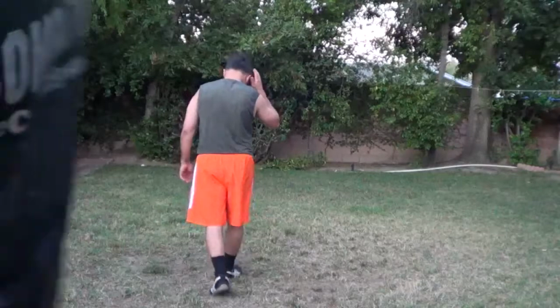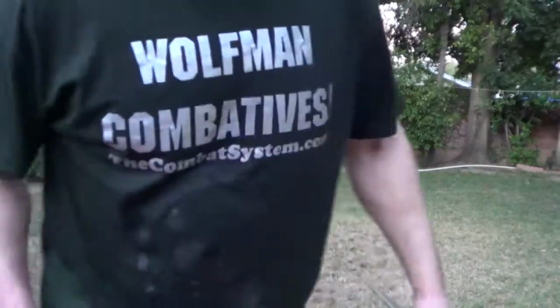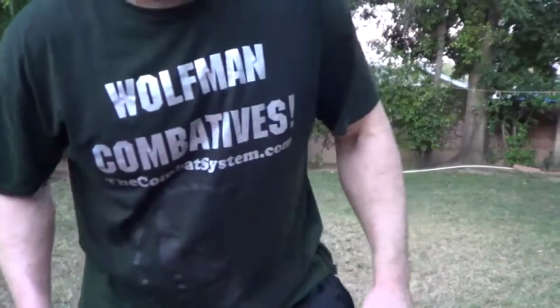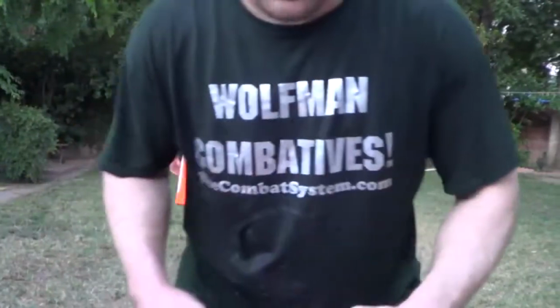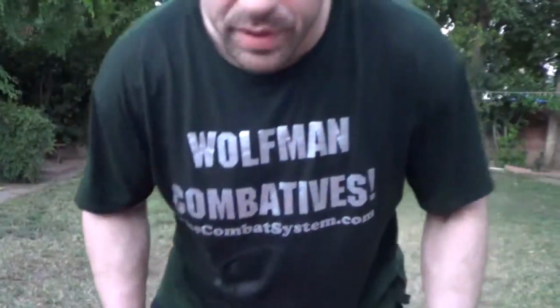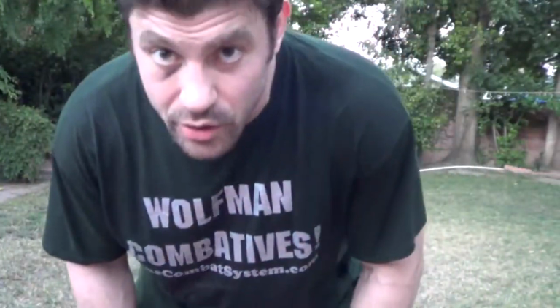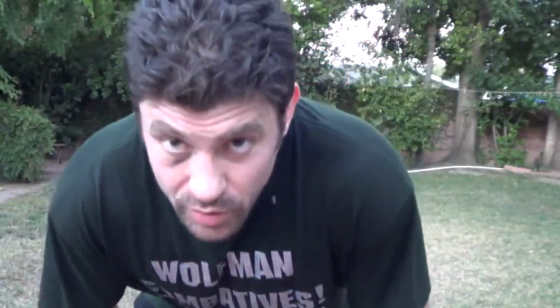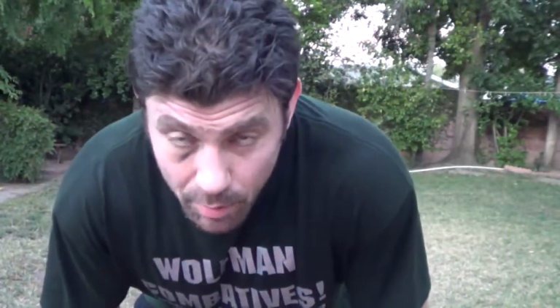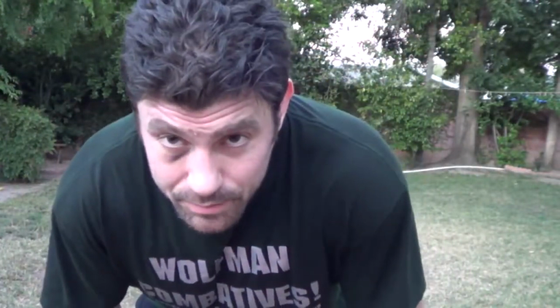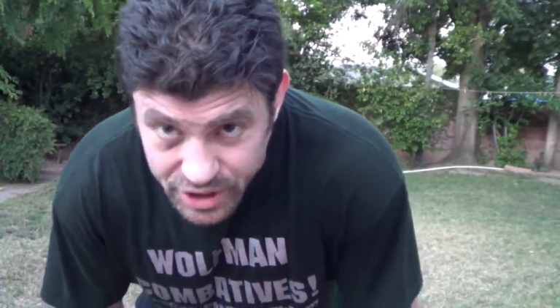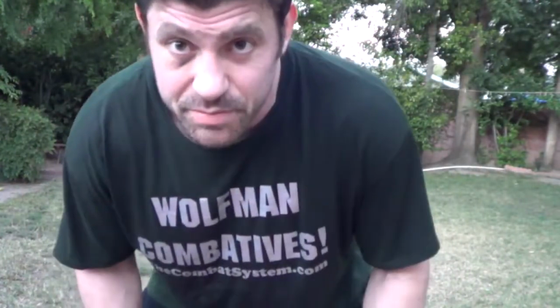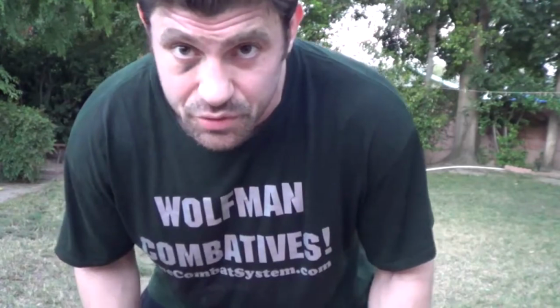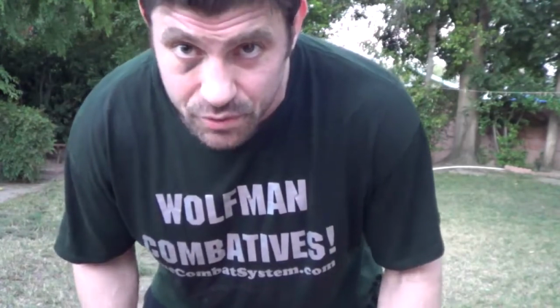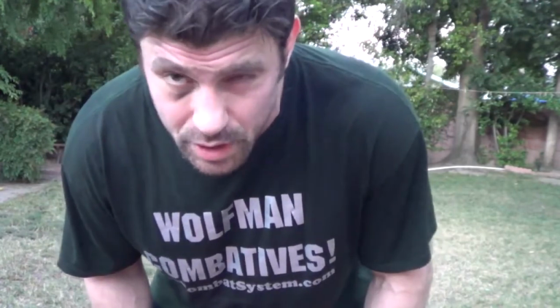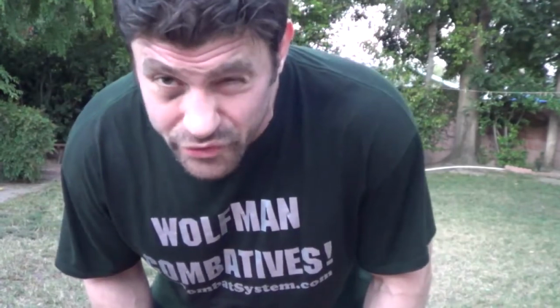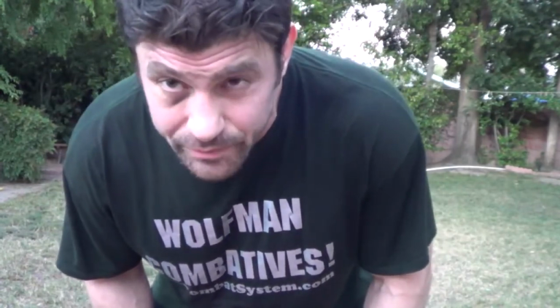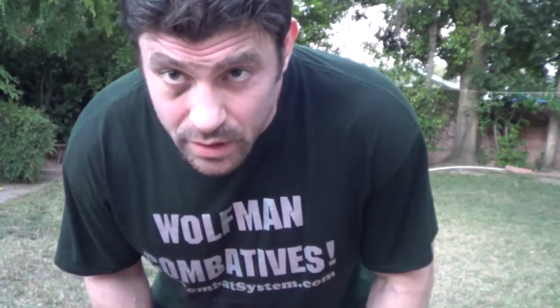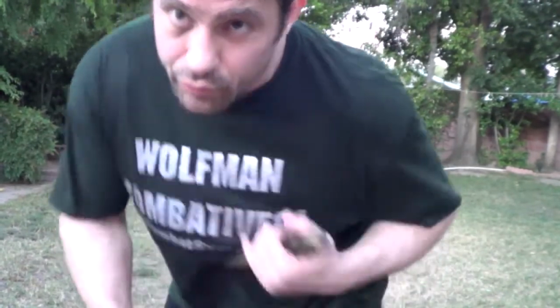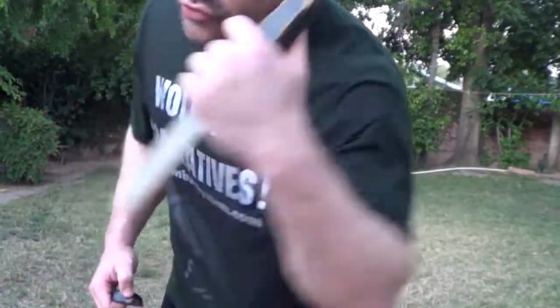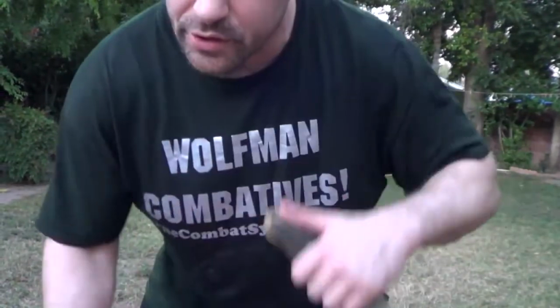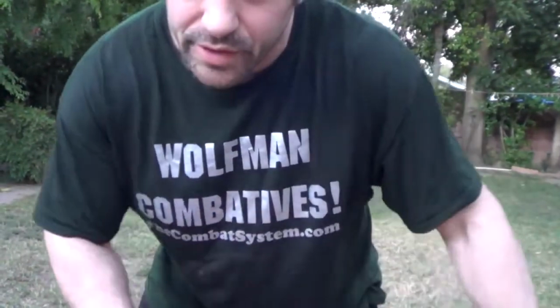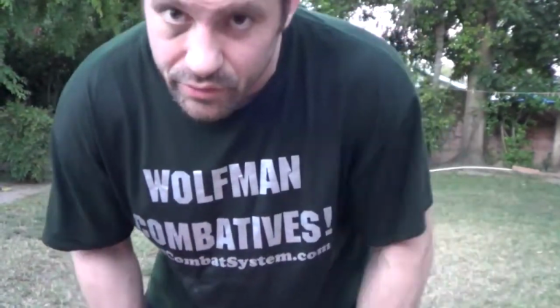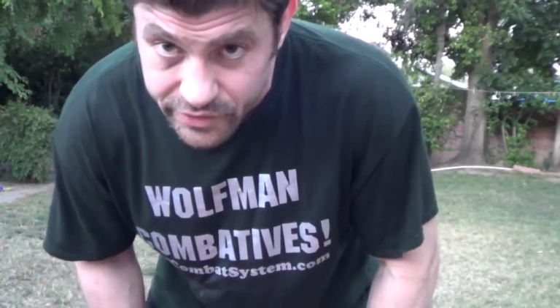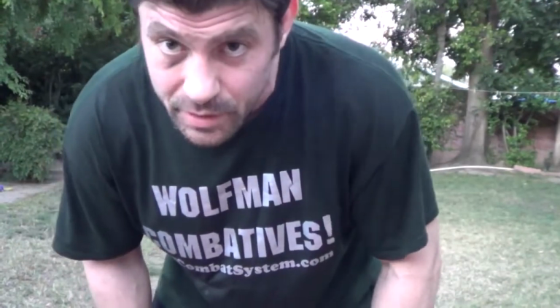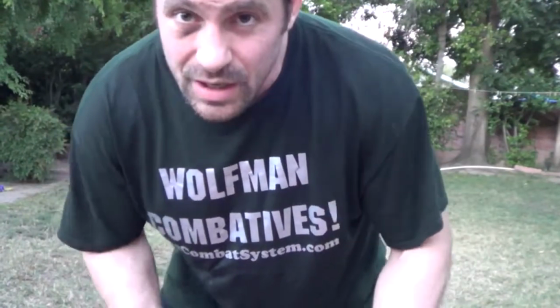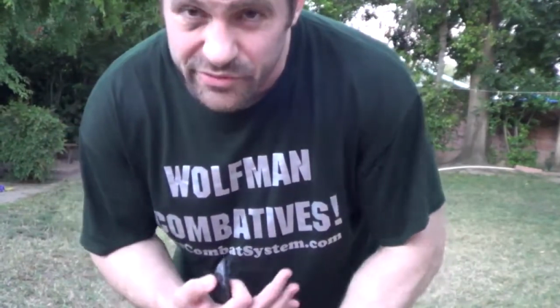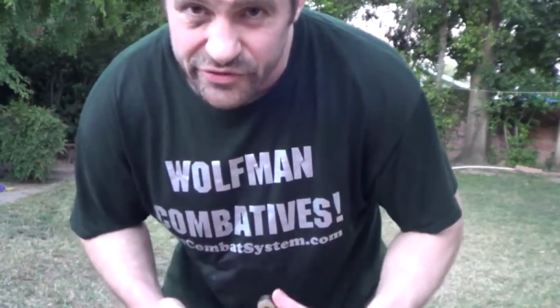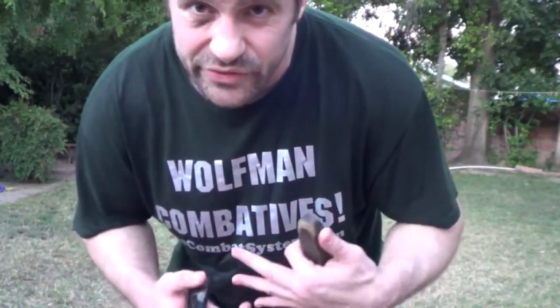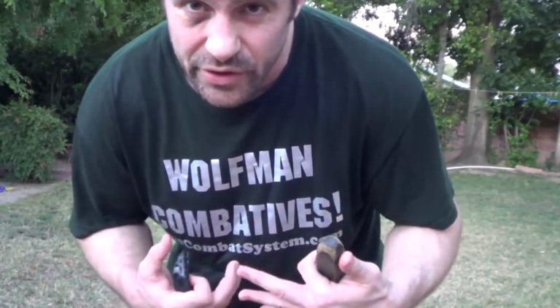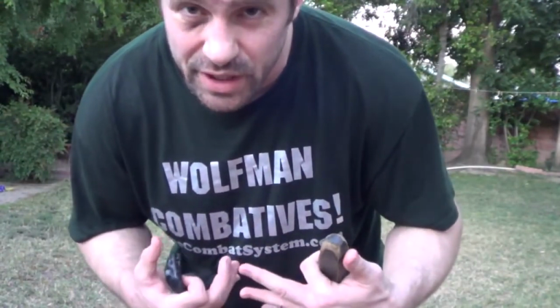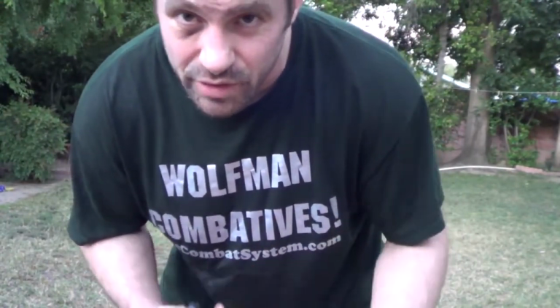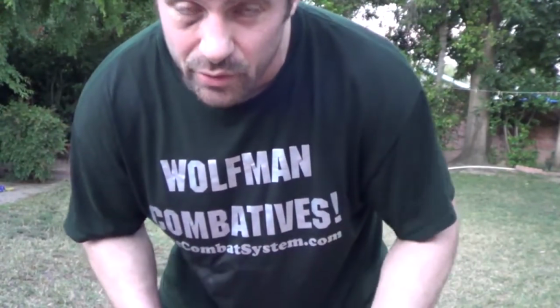Hey guys, Dan the Wolf from TheCombatSystem.com, just kind of playing around with baseball position now, different positions. You want to get to a Russian two-on-one most of the time, unless you're doing really loose work and you're good with the Russian Martial Arts Systema, but highest percentage chance you're going to look at getting to a Russian two-on-one.